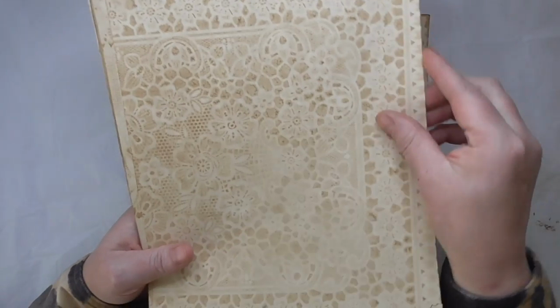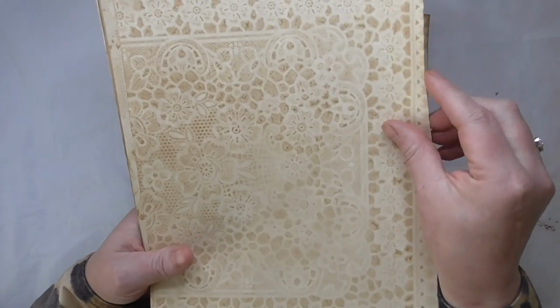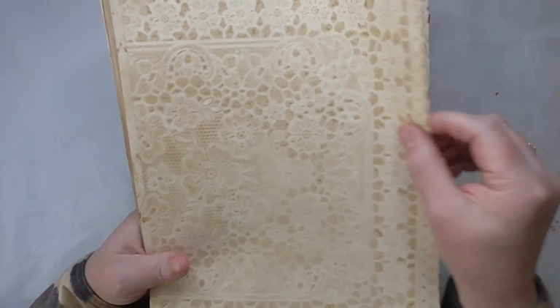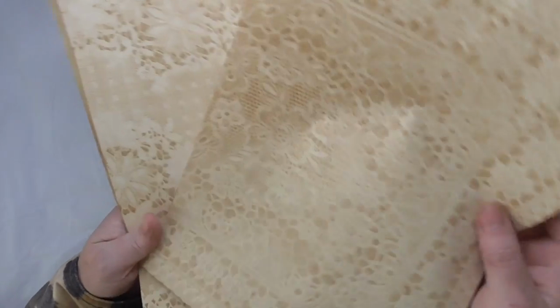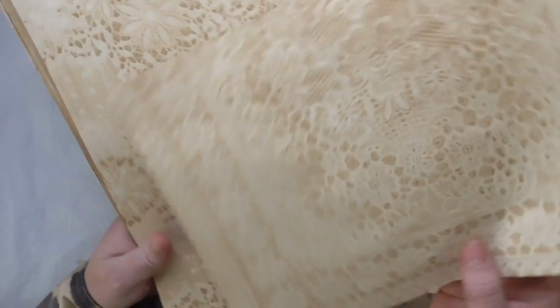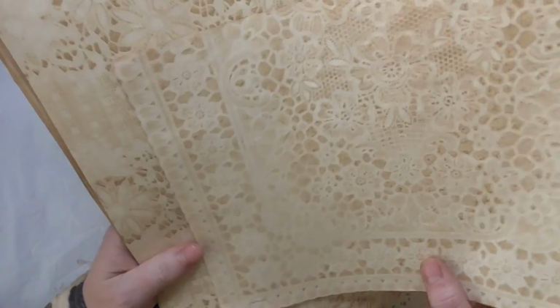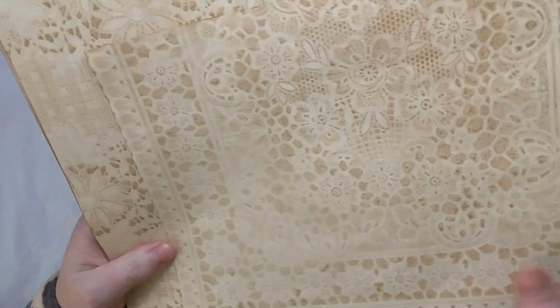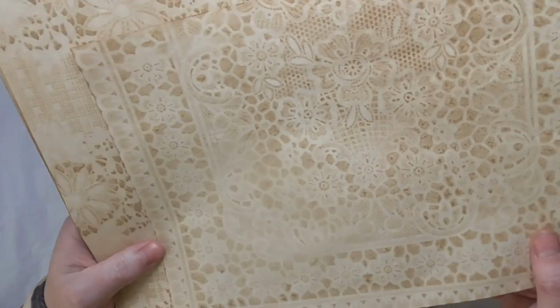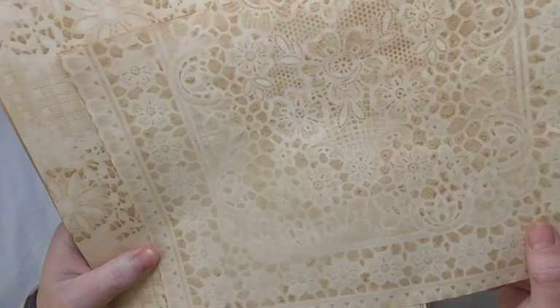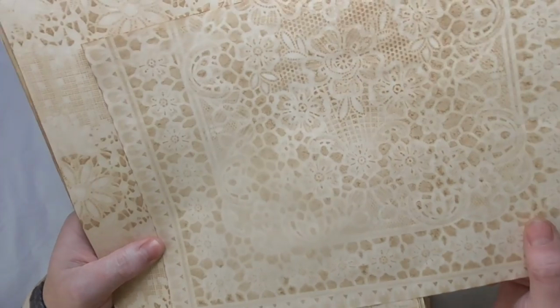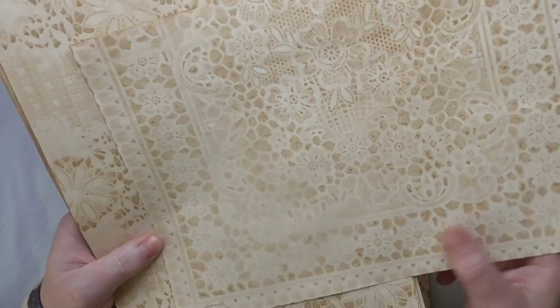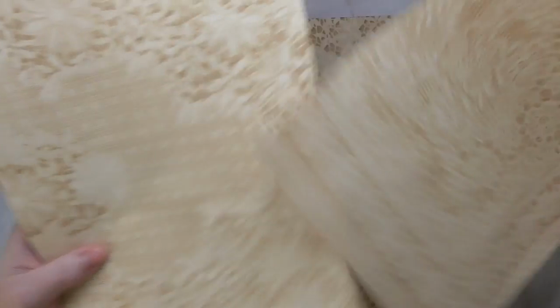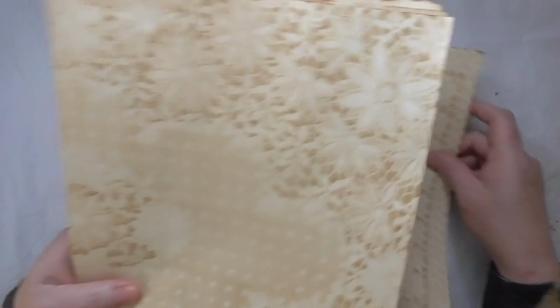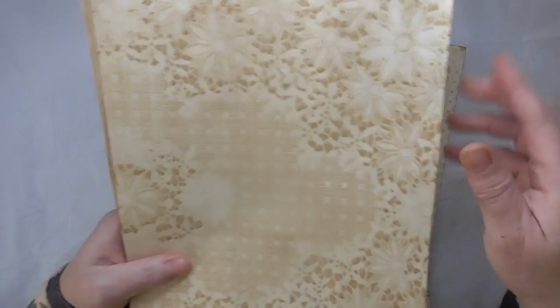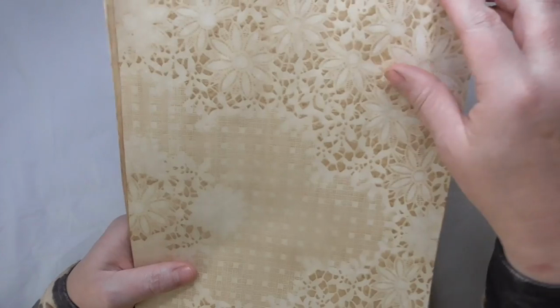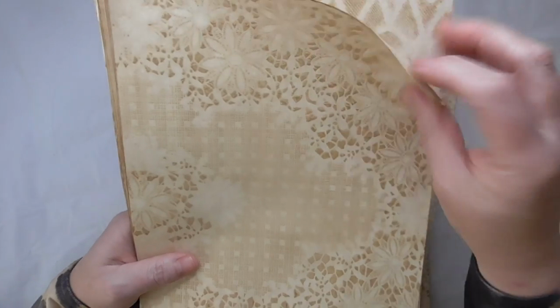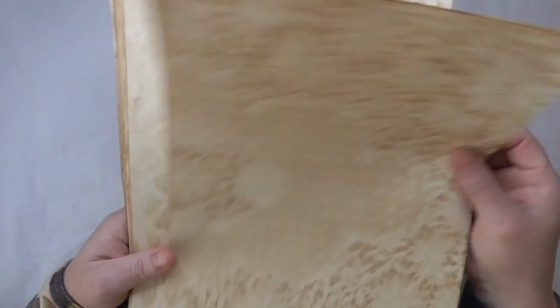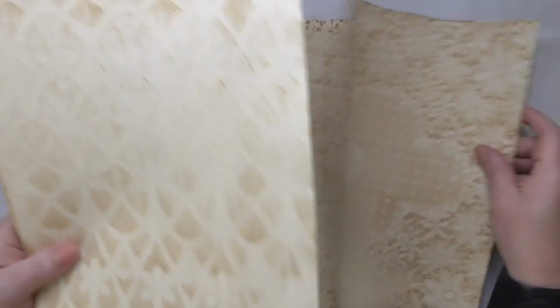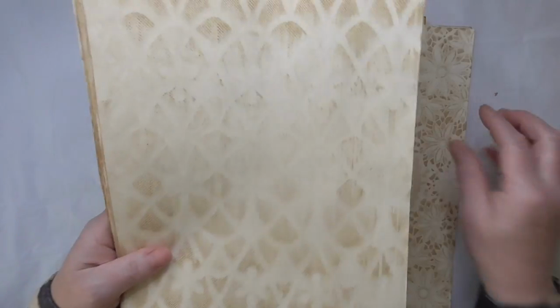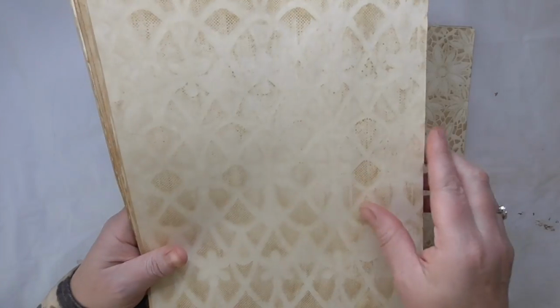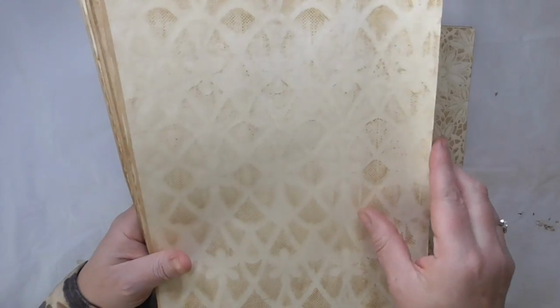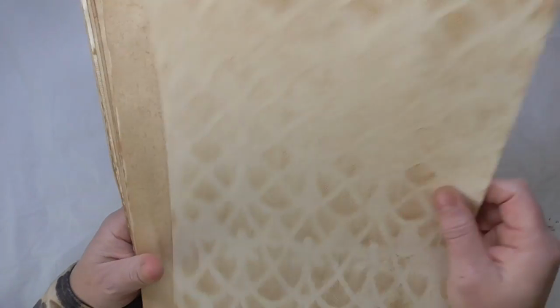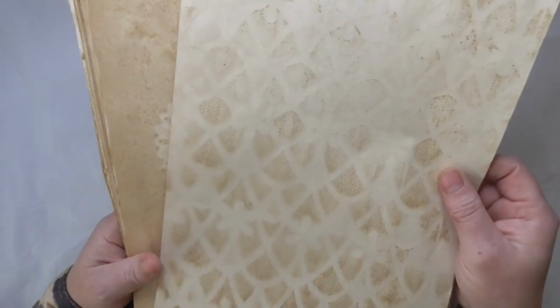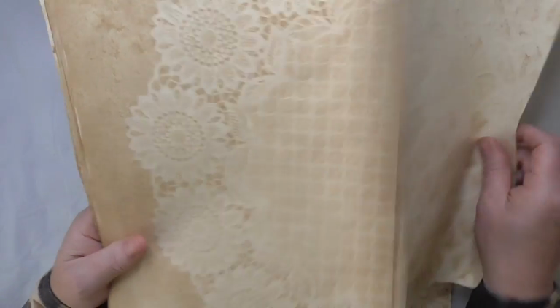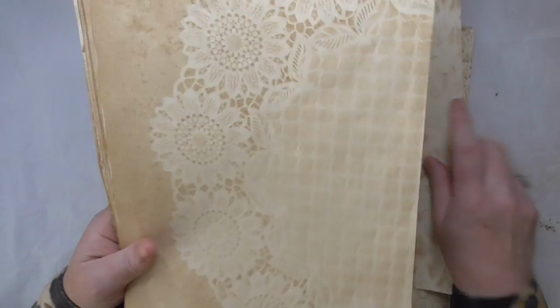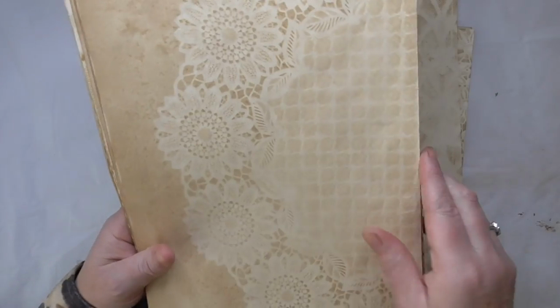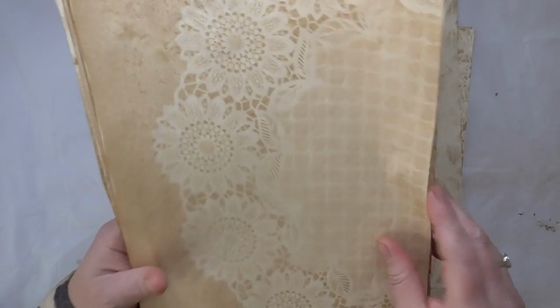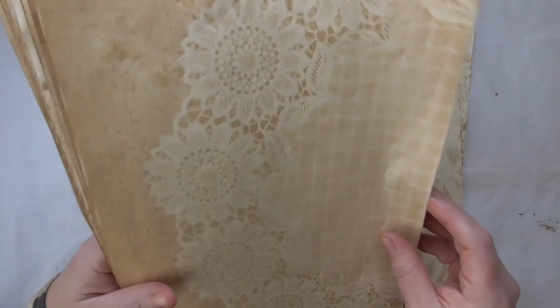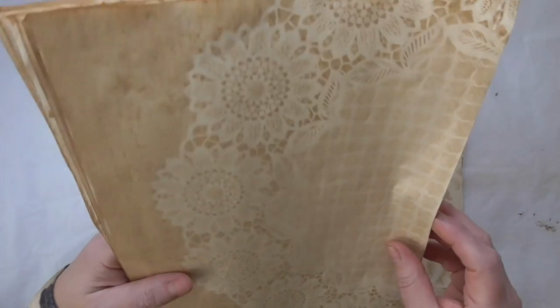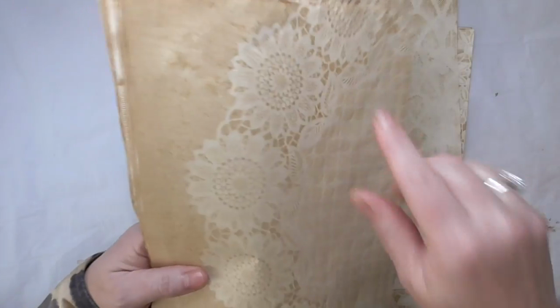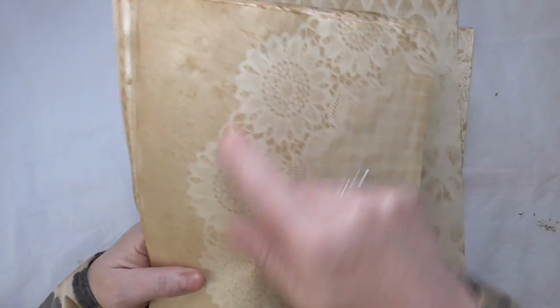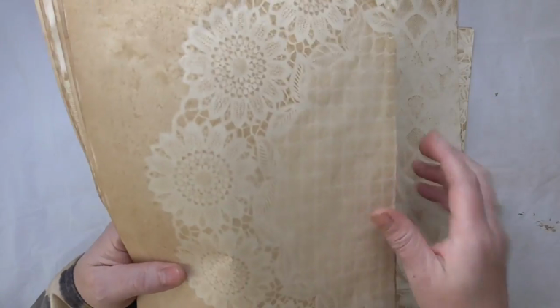This is my favourite one — the detail that you can get on these is beautiful. Let me quickly flip through the different ones. I like this one with the flowers.